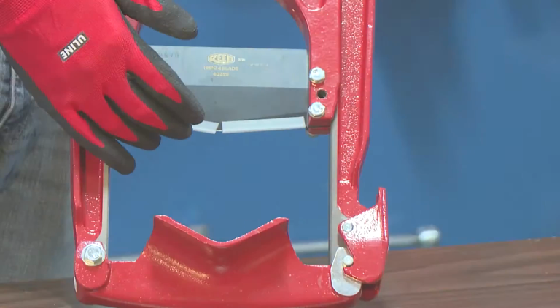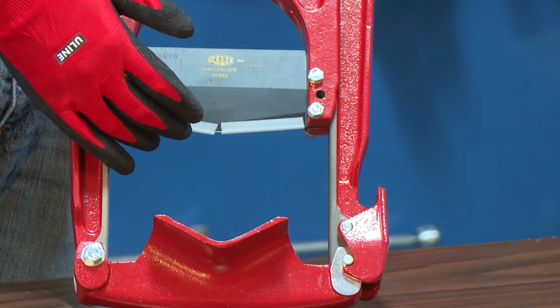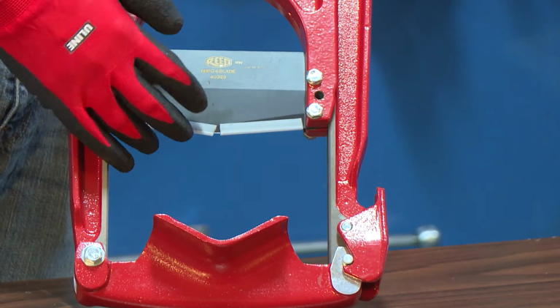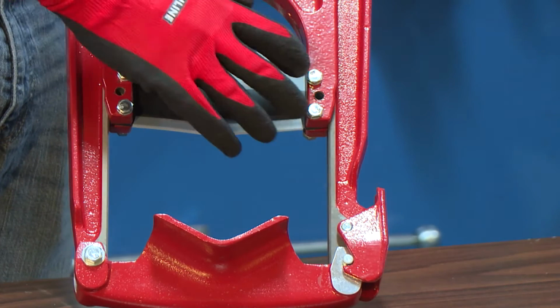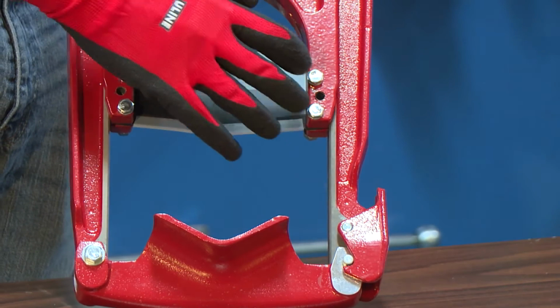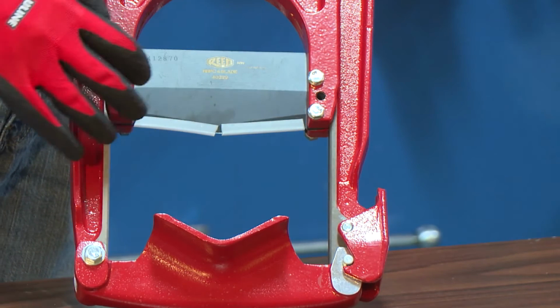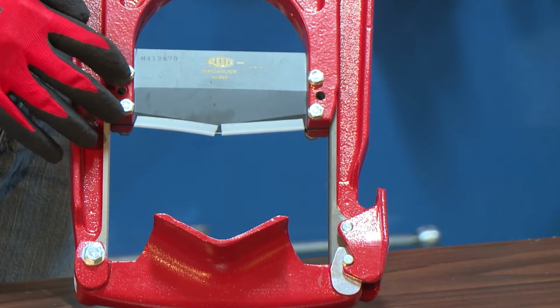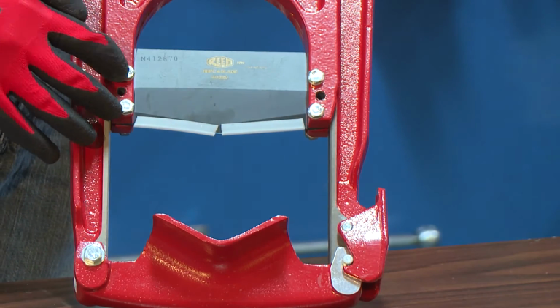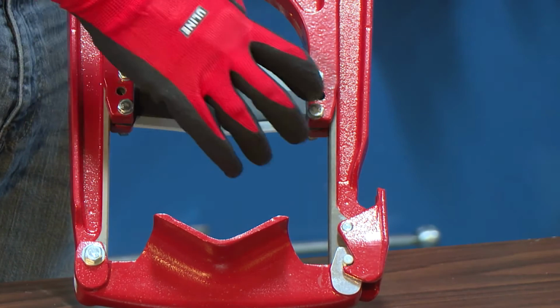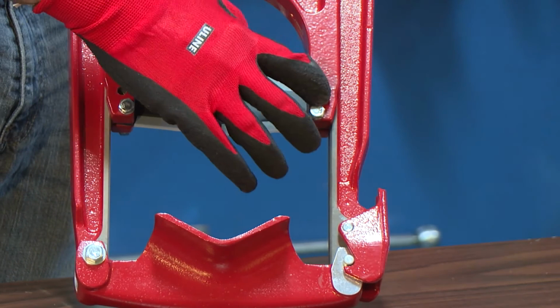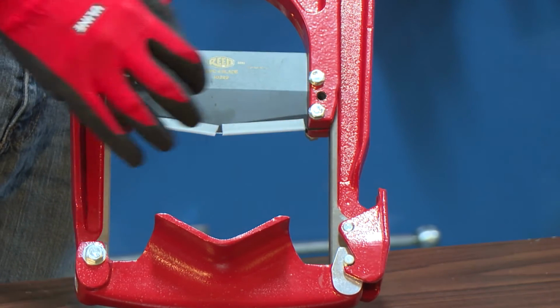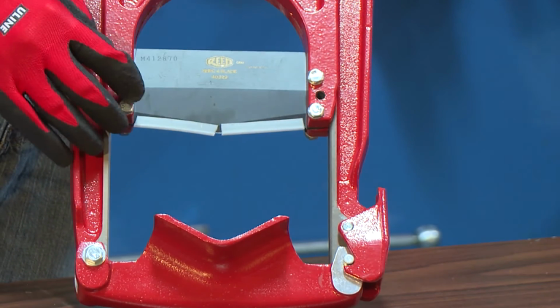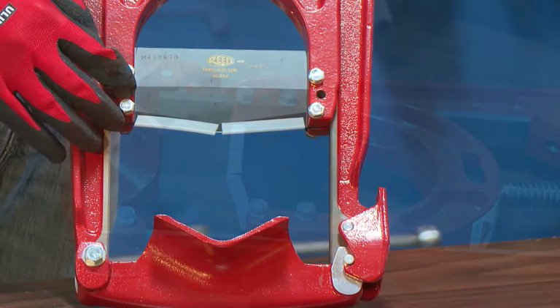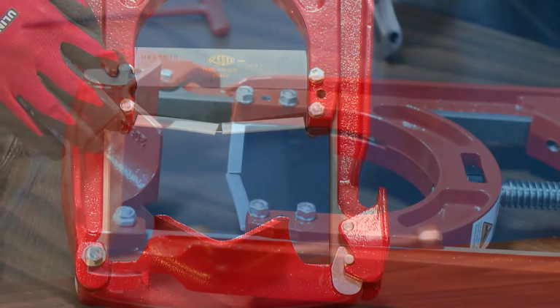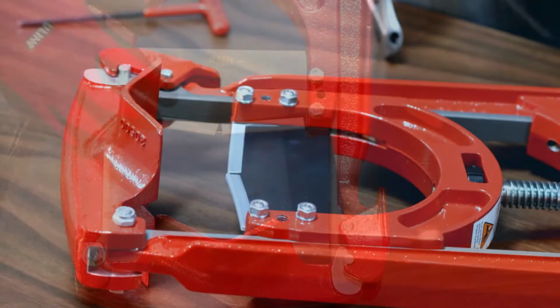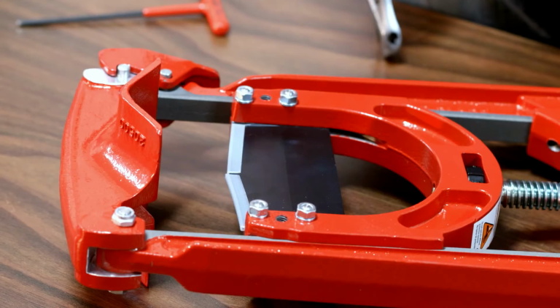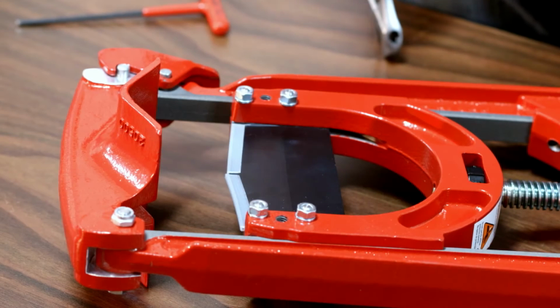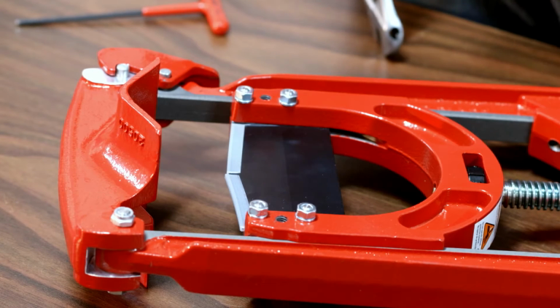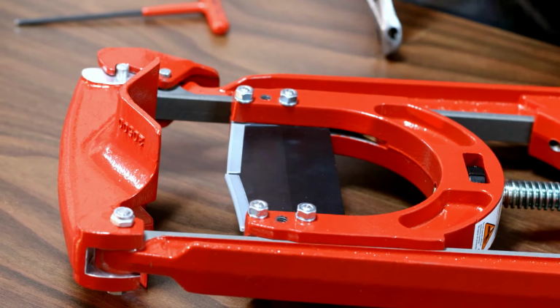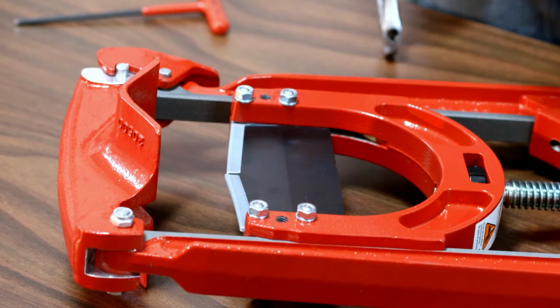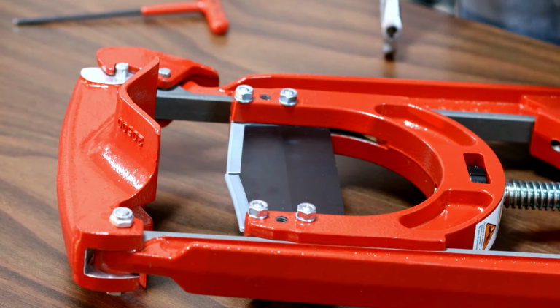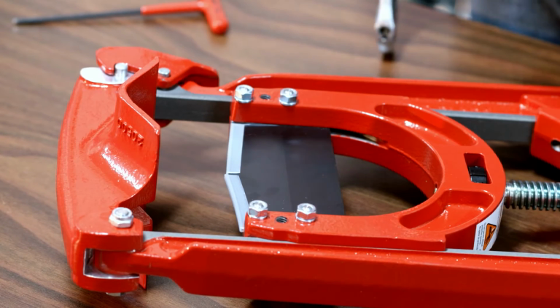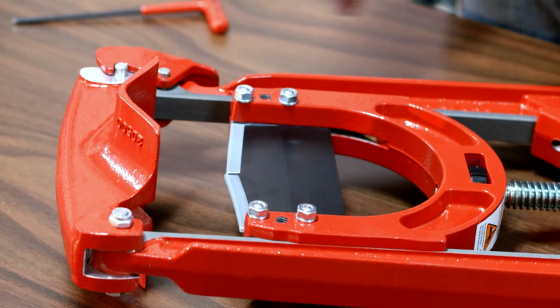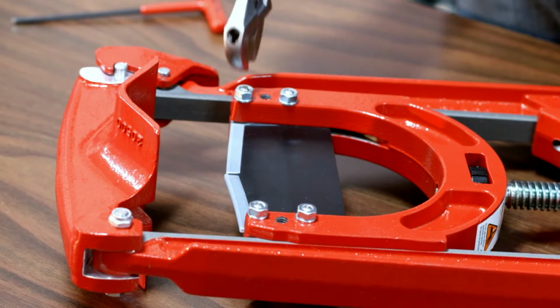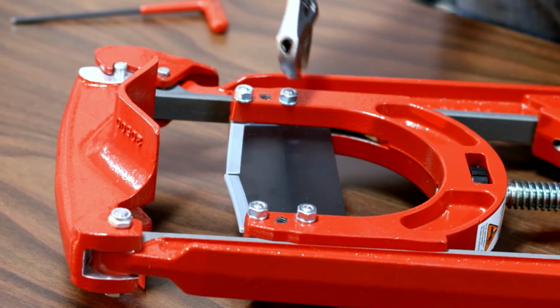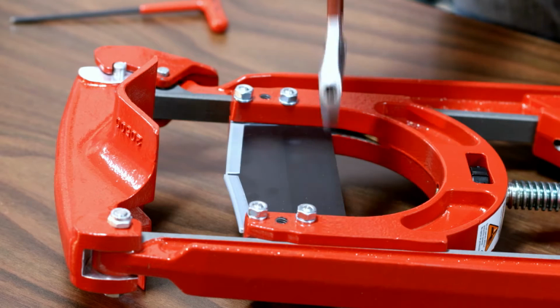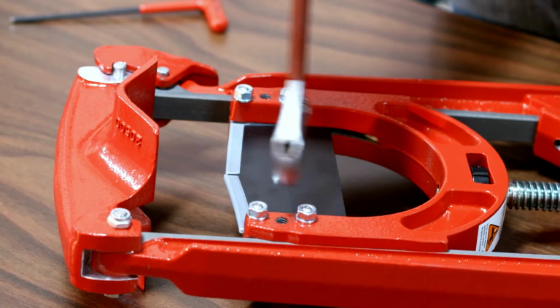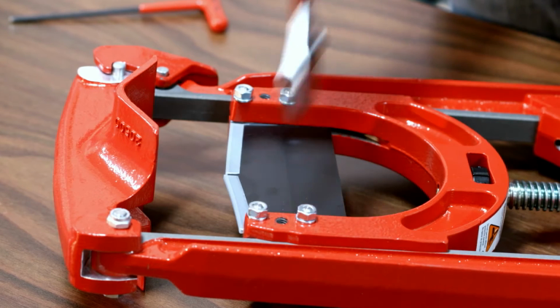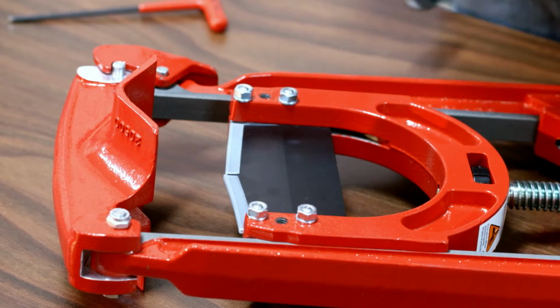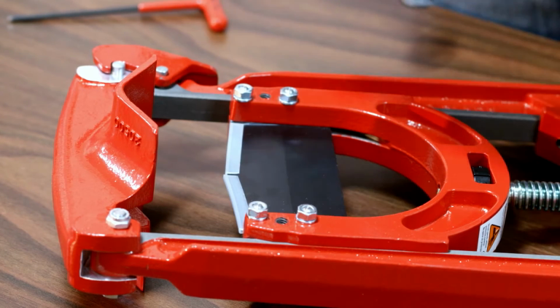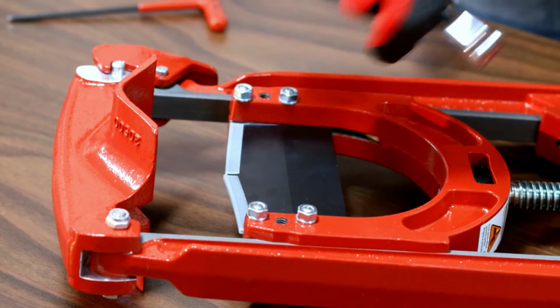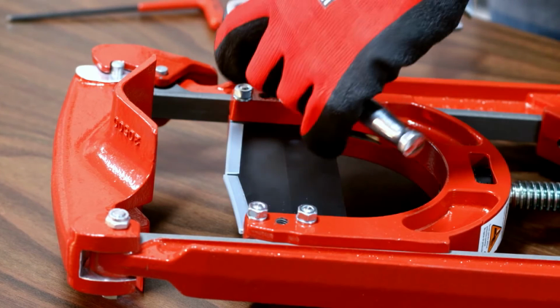Before we're finished here, at some point you will have to change the guillotine cutter blade. And to do so, first make sure the guards are on. To take the blade out, you'll first have to take out these four bolts. Right now we're going to just take out one.